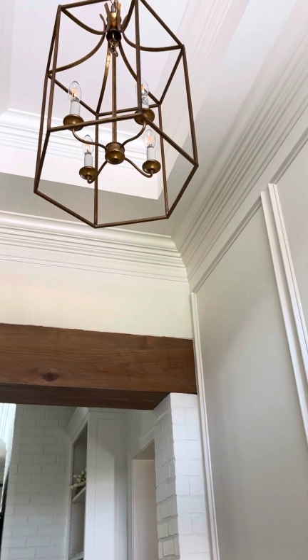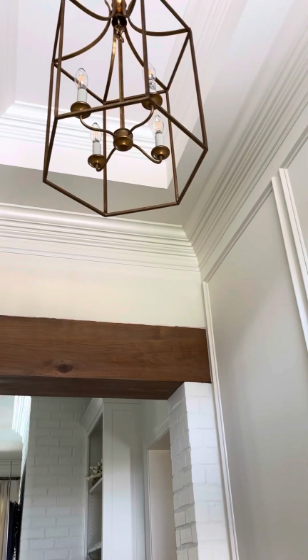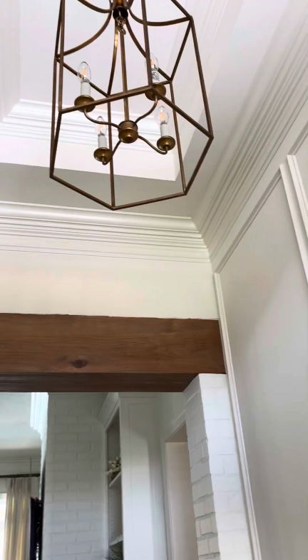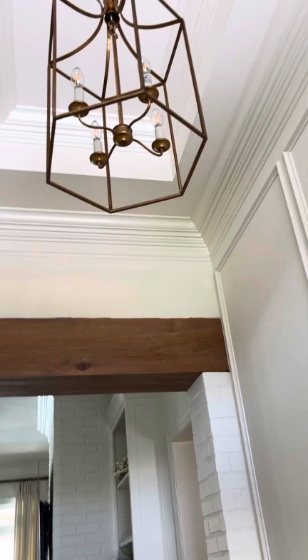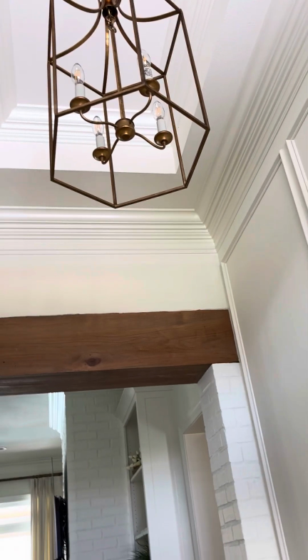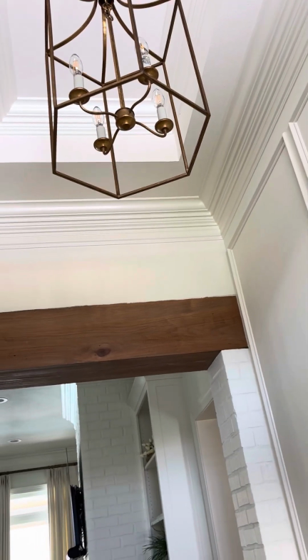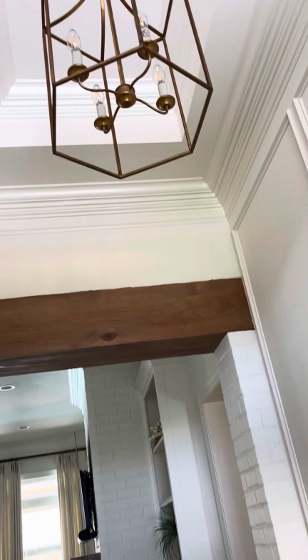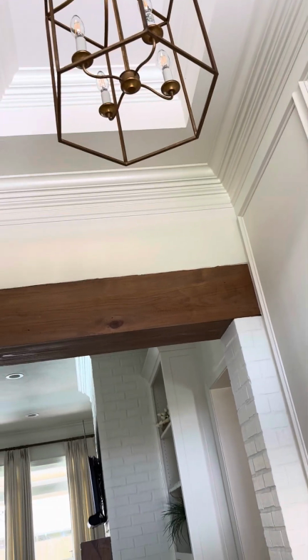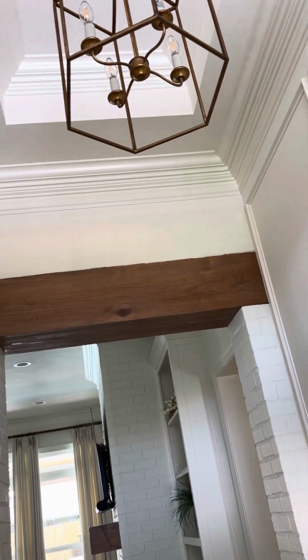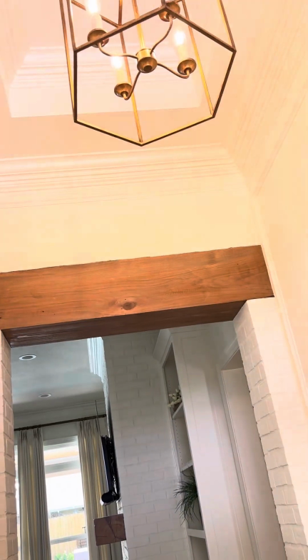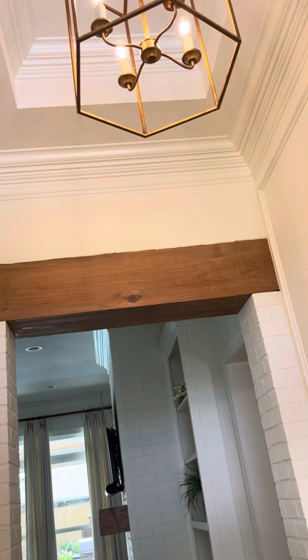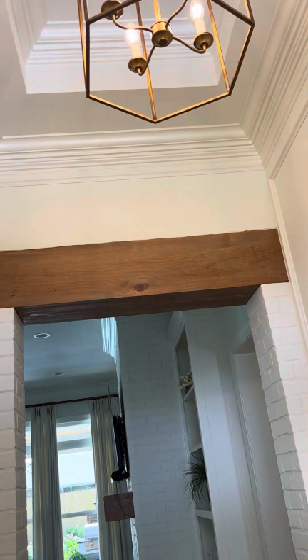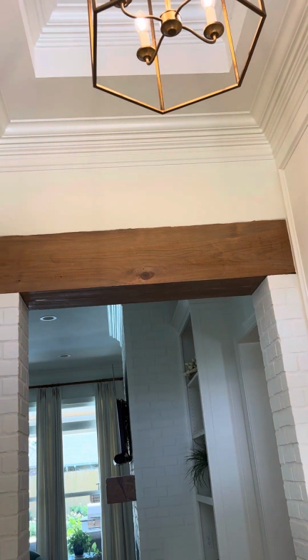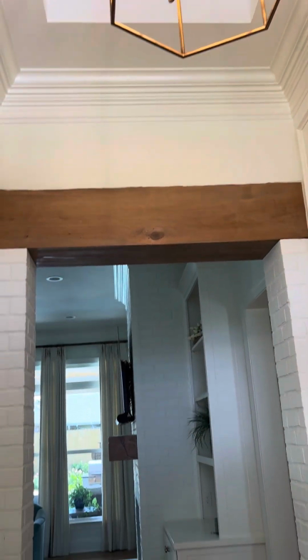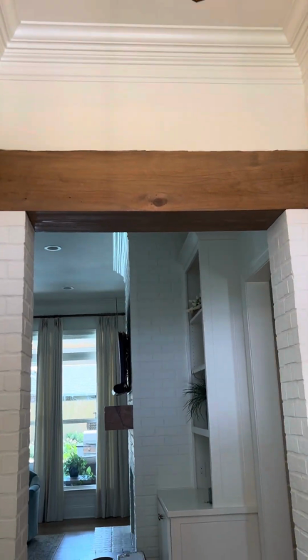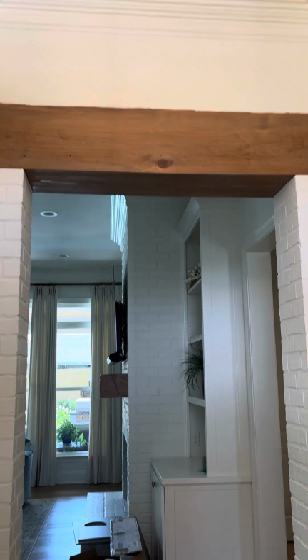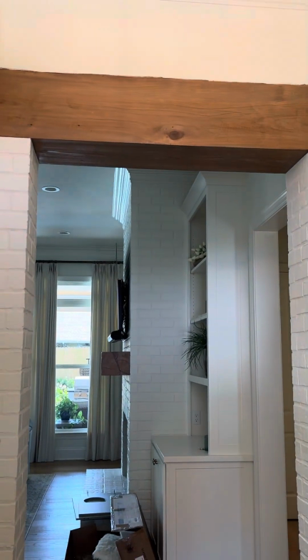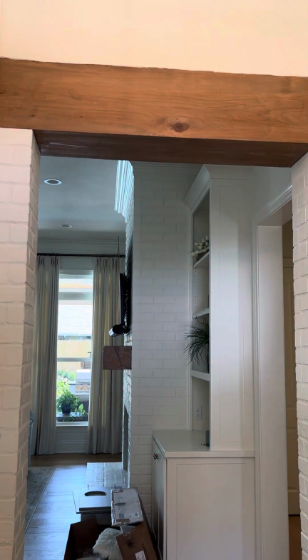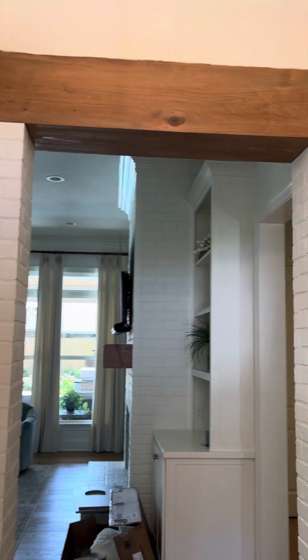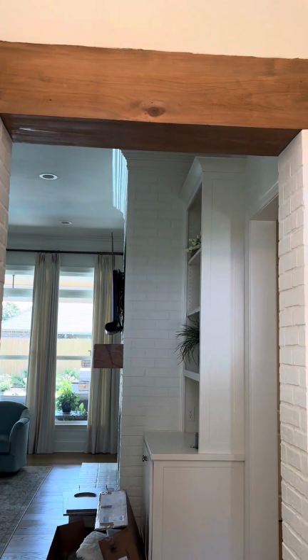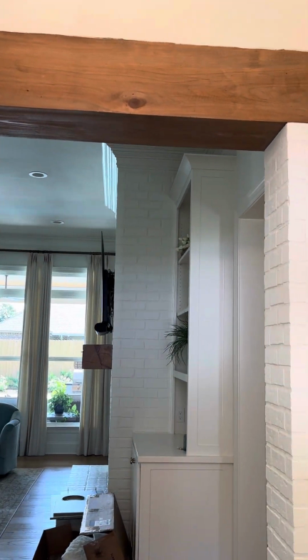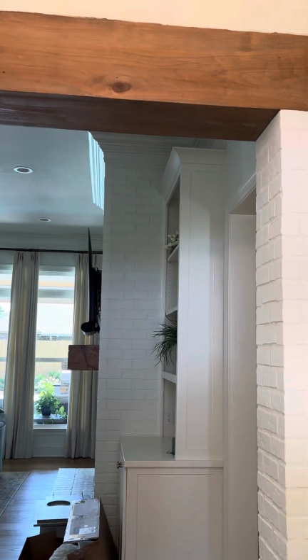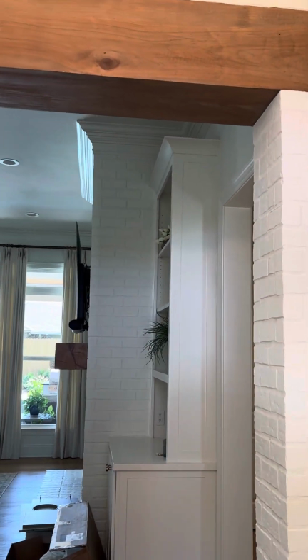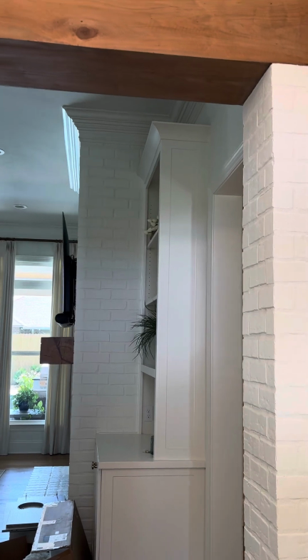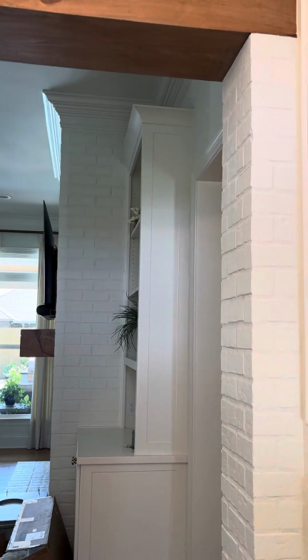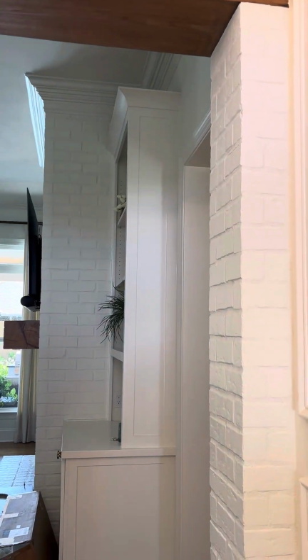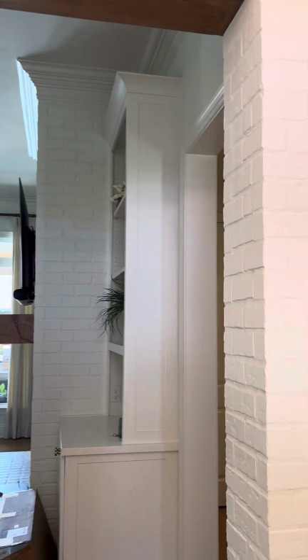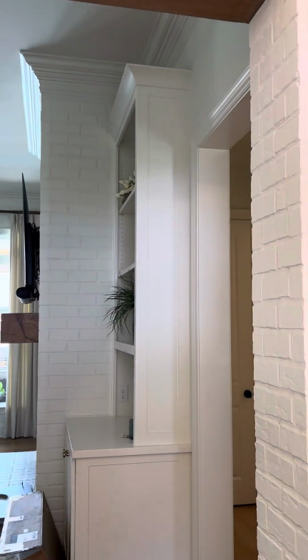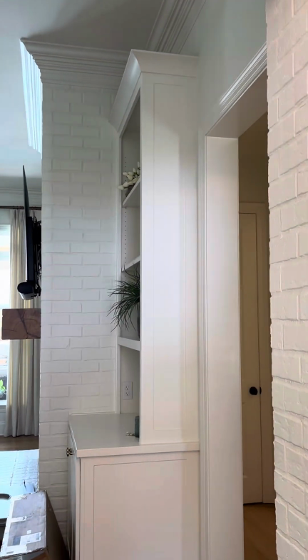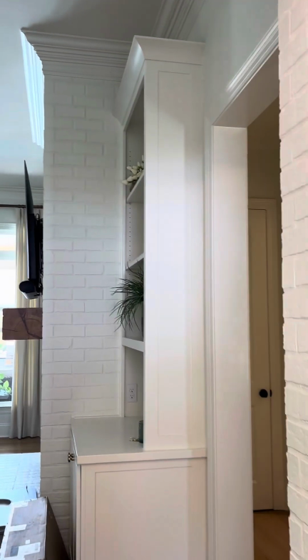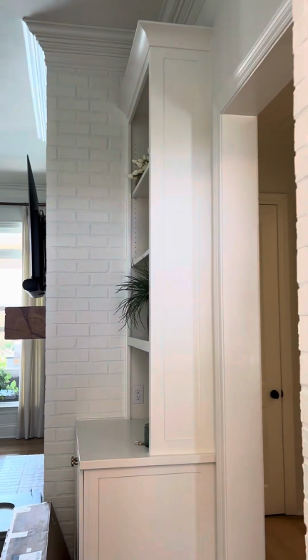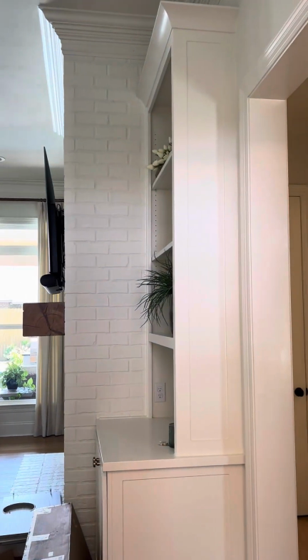Here's the pretty light. The beam, which was actually the builder's idea. That was a nice surprise — I did not know it was going to do that.